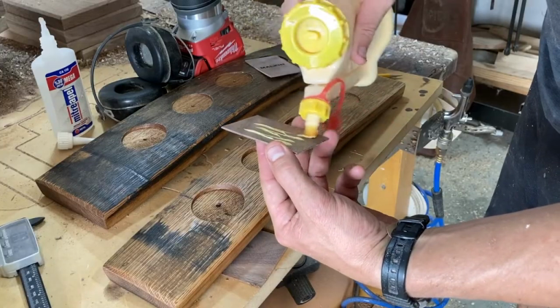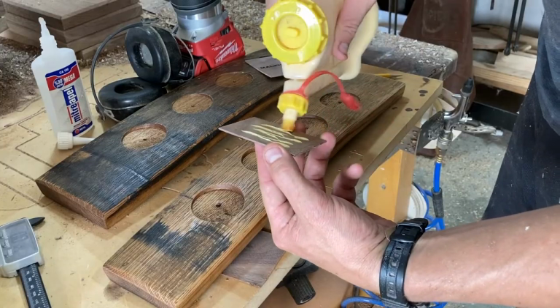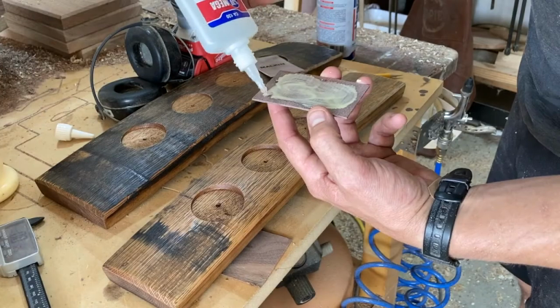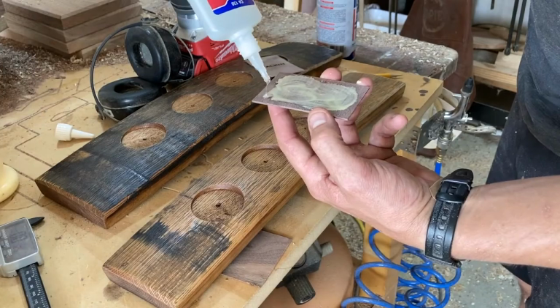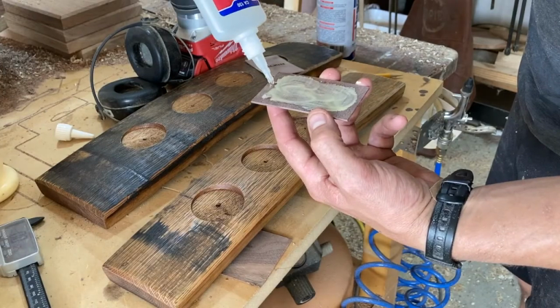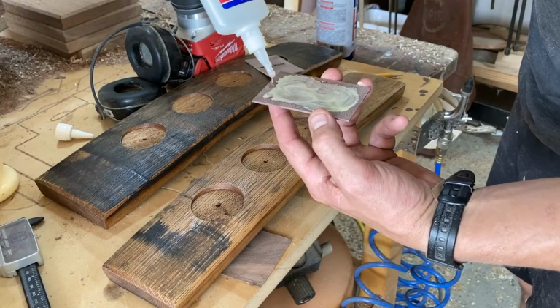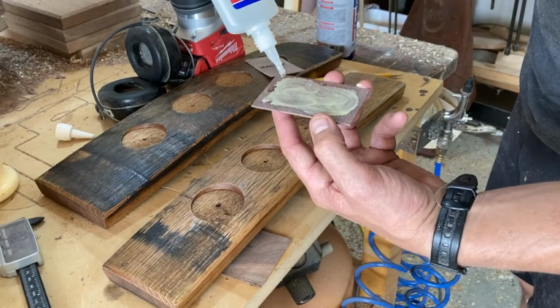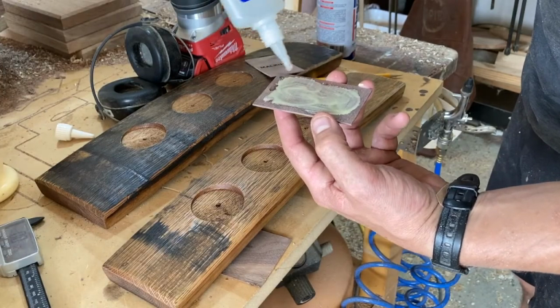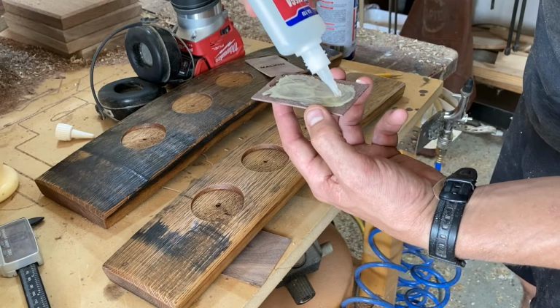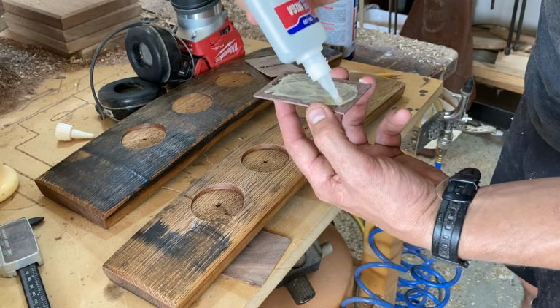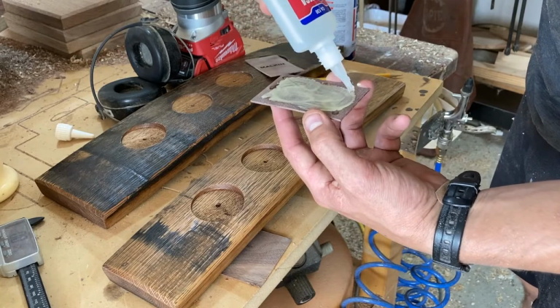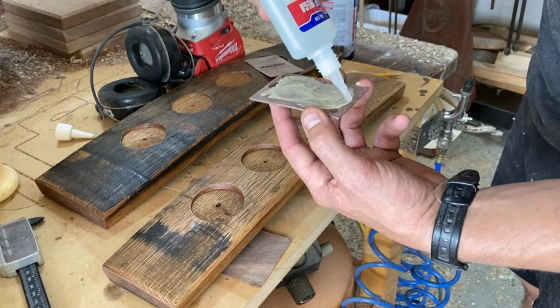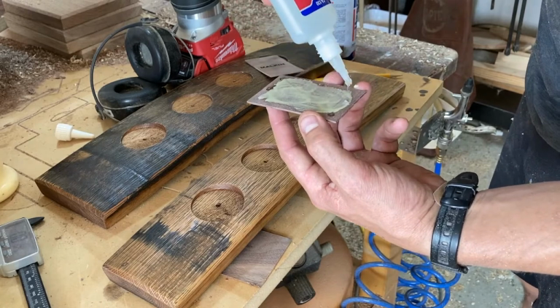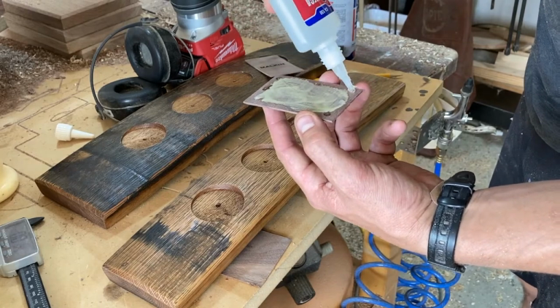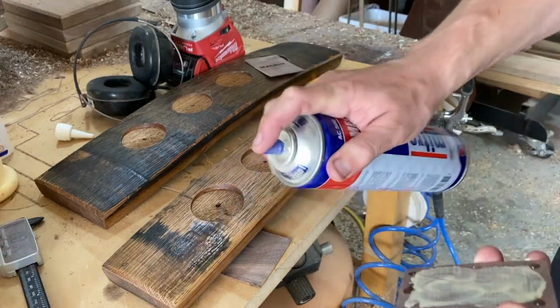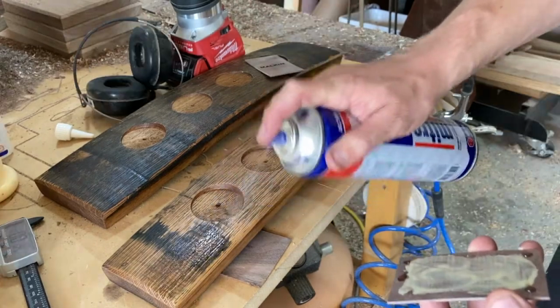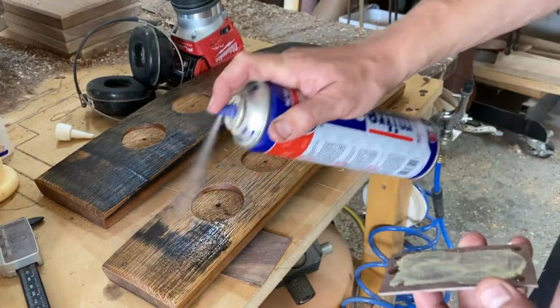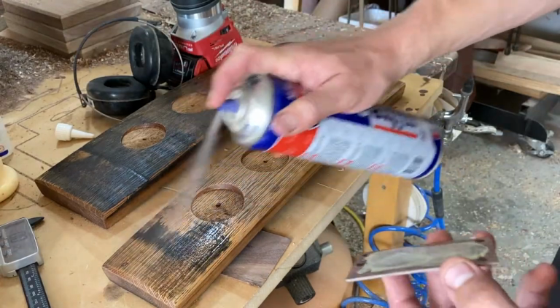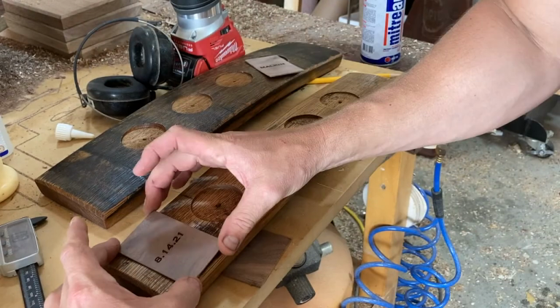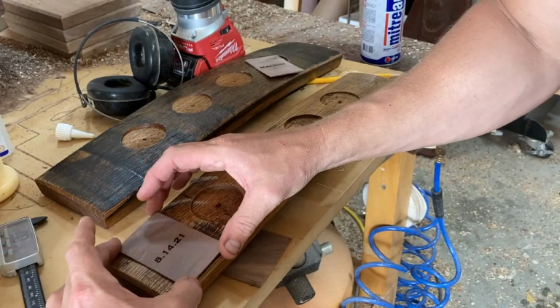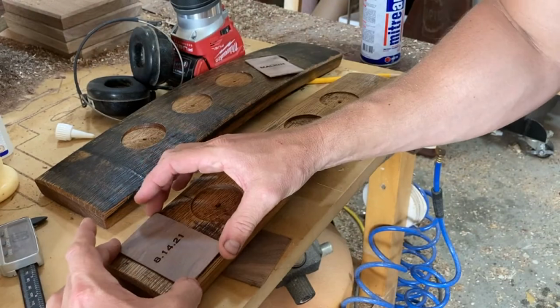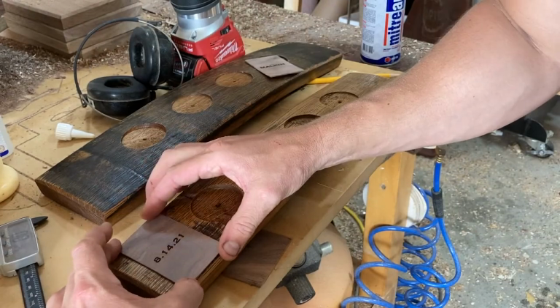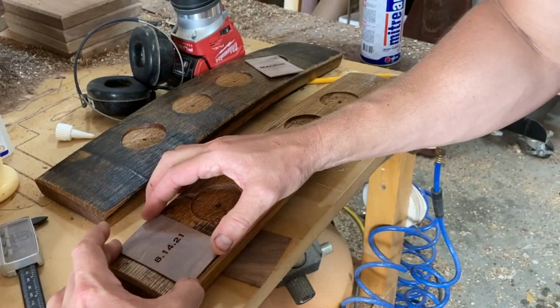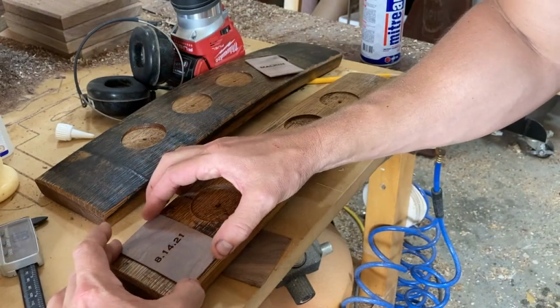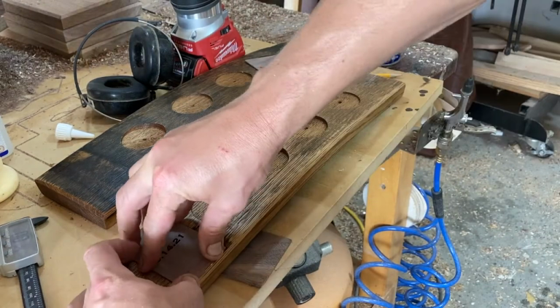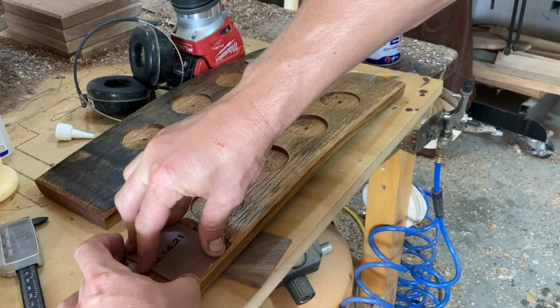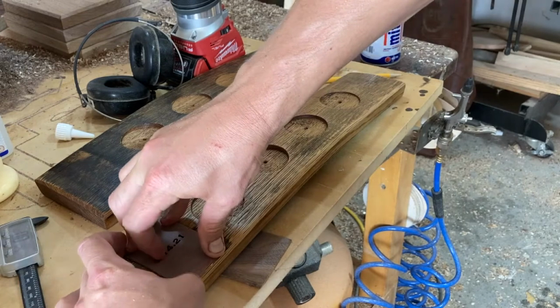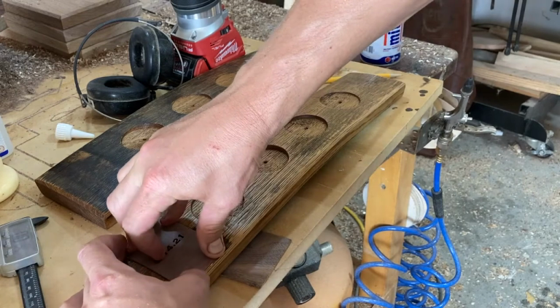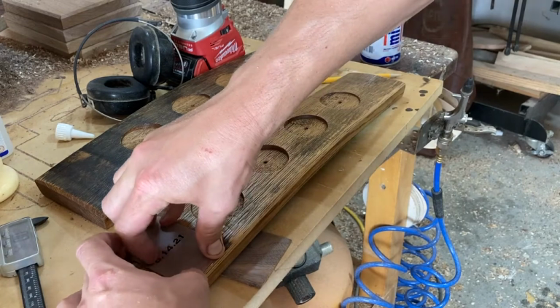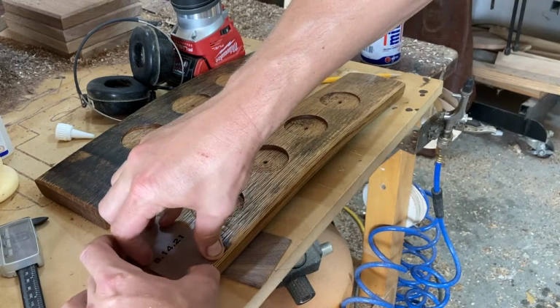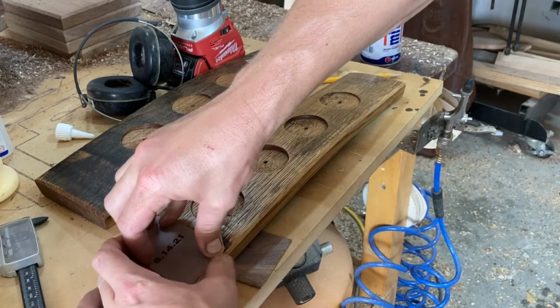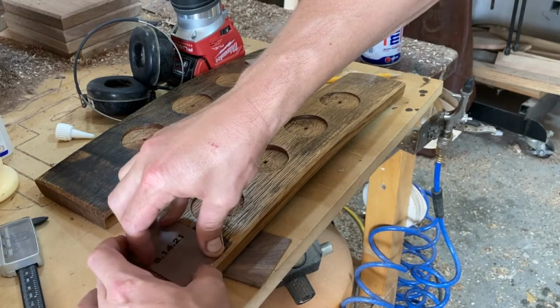Here I'm relying on the wood glue to be the primary holding agent, and then using some CA glue and activator just to hold the ends down until the wood glue actually sets.